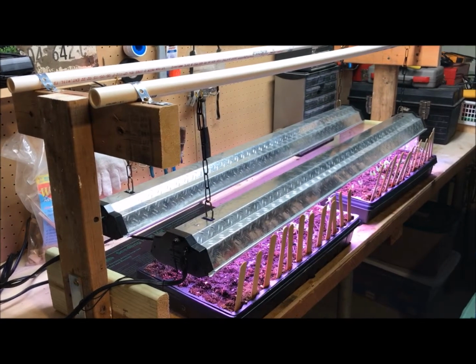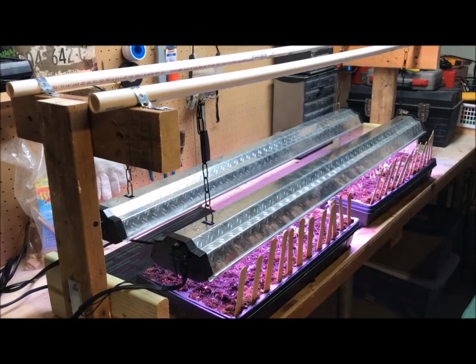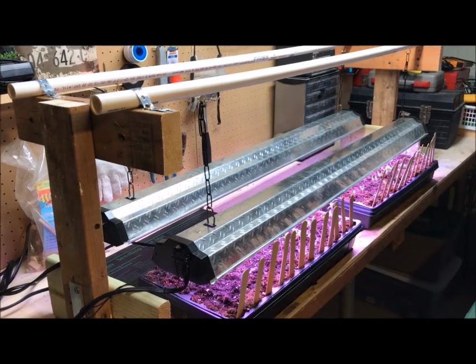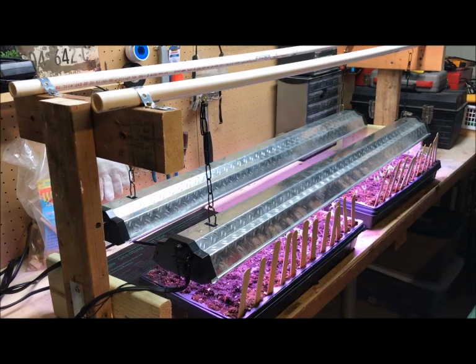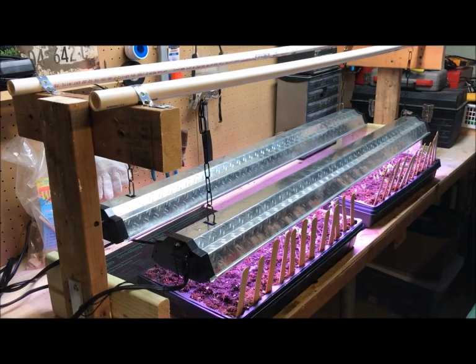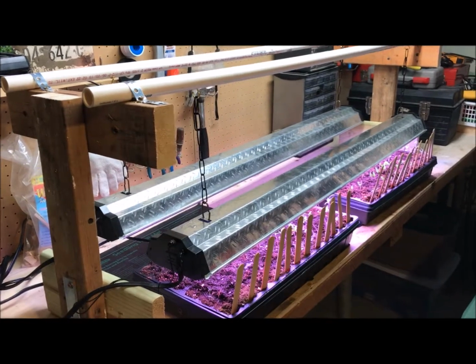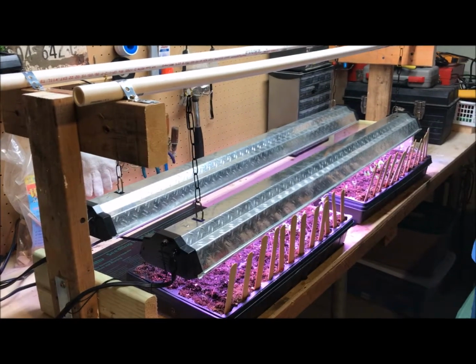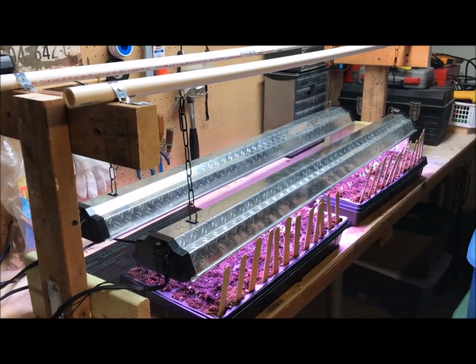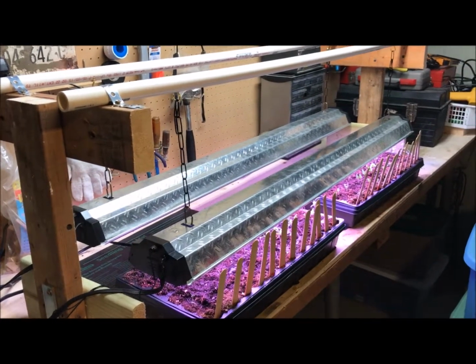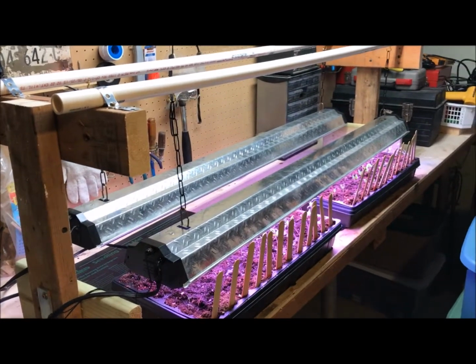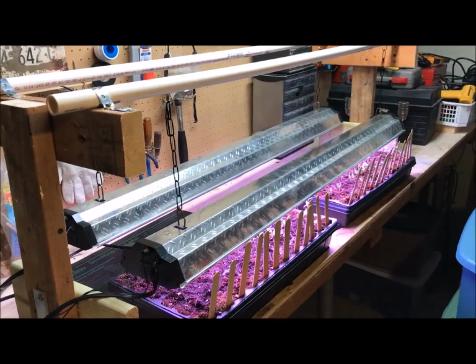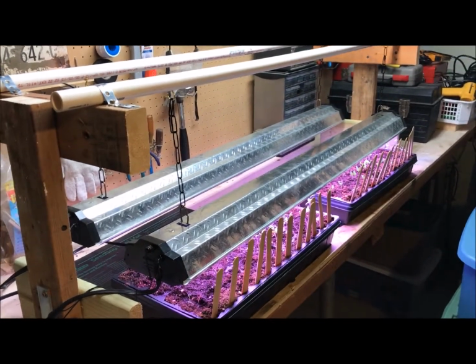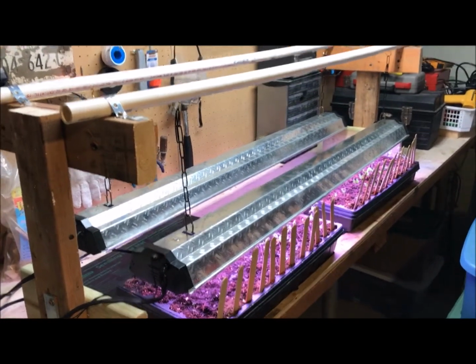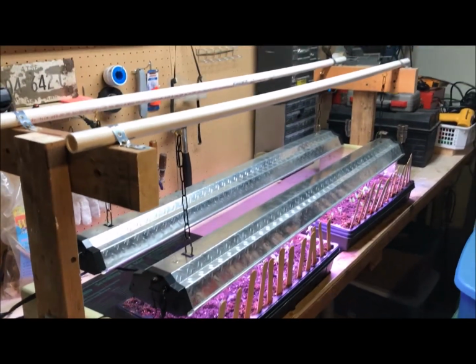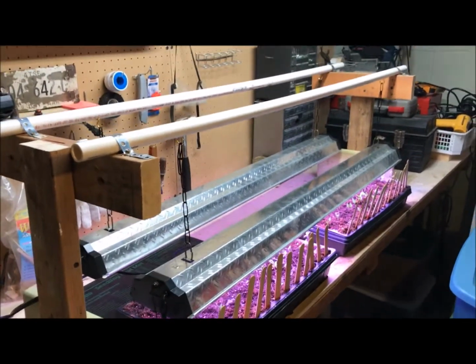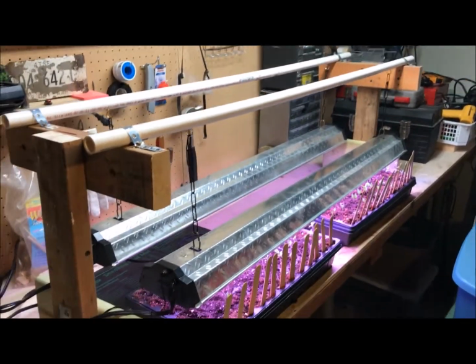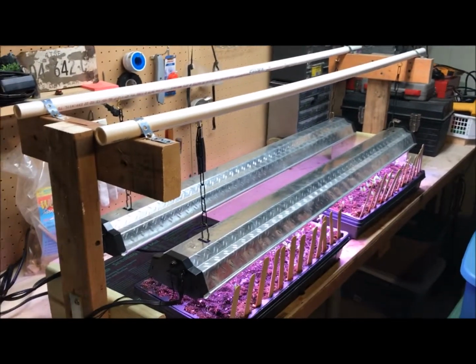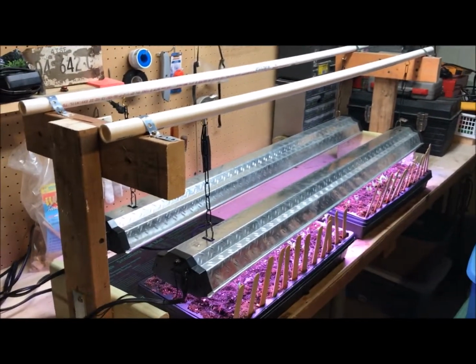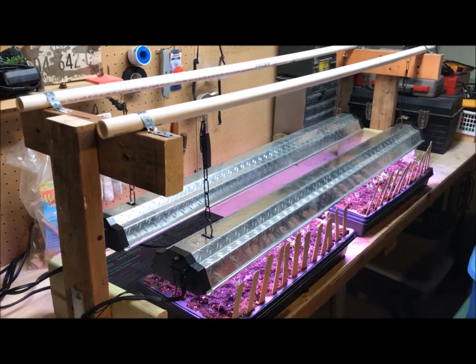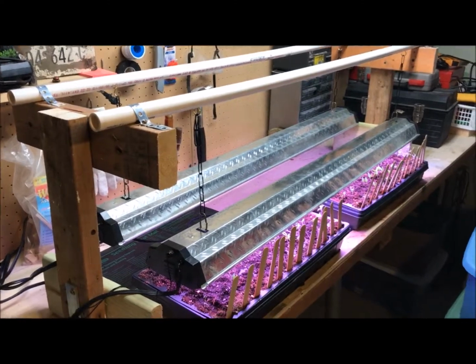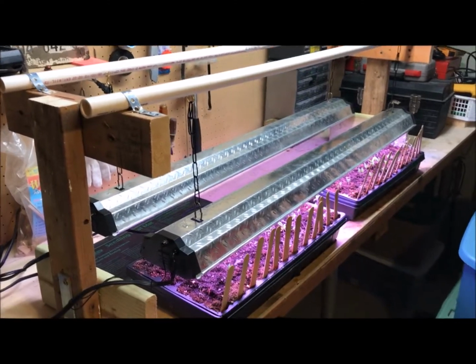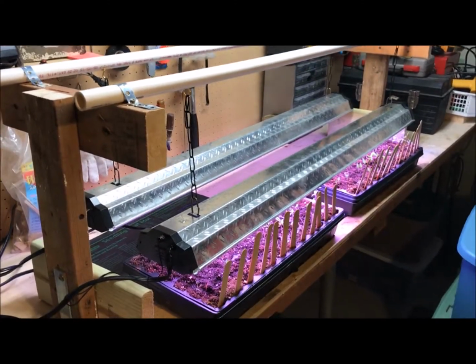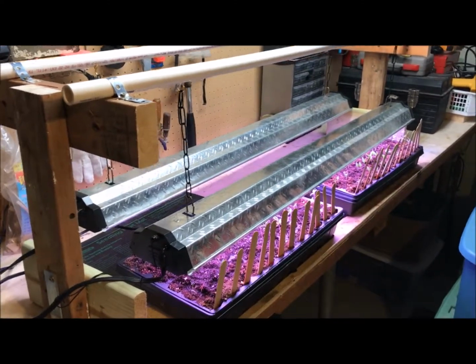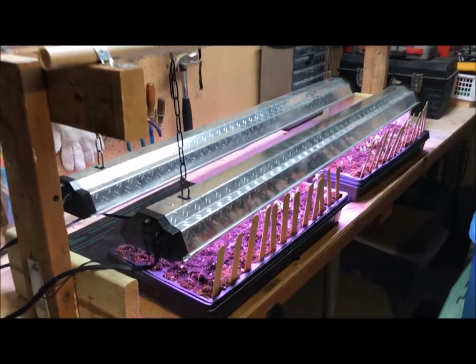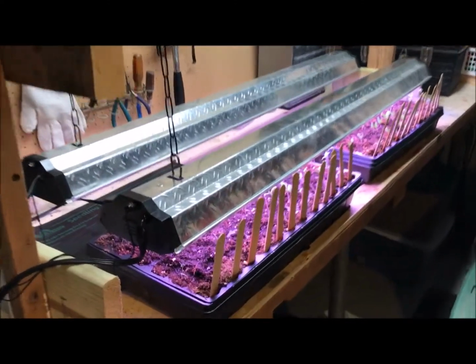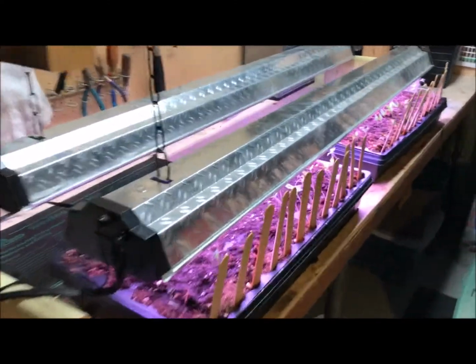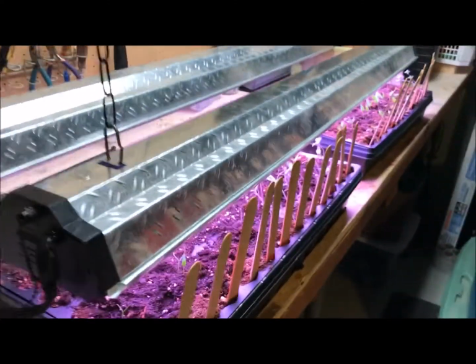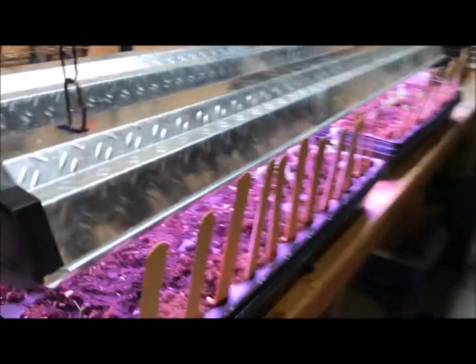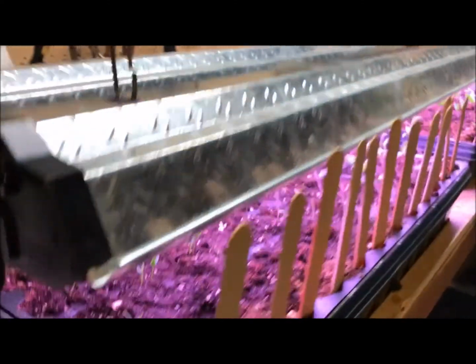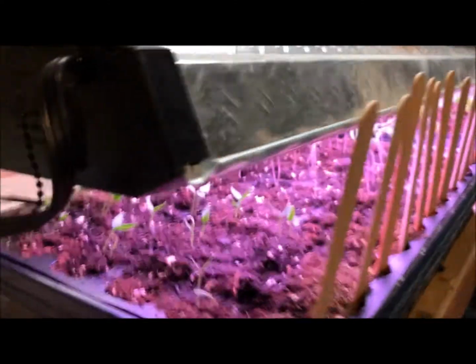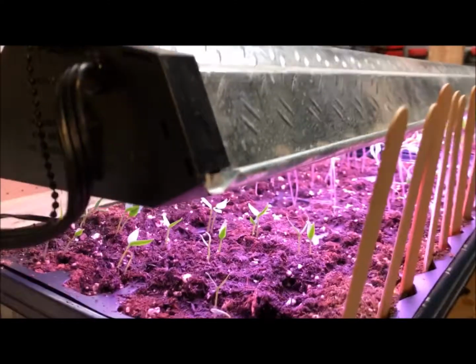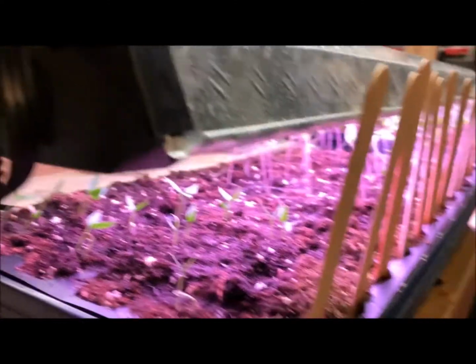Hey guys, this is Tom from Small Scale Life. Hope you've had a great week. Just wanted to show you the low-cost grow light system I've got for my seedlings.